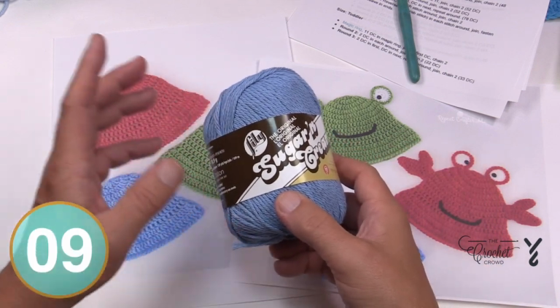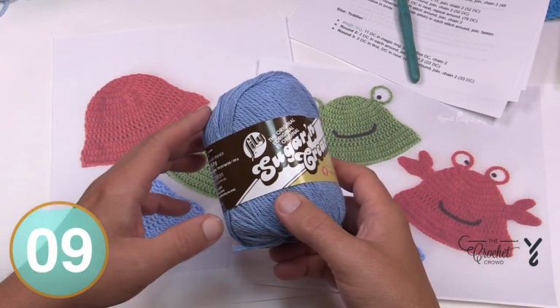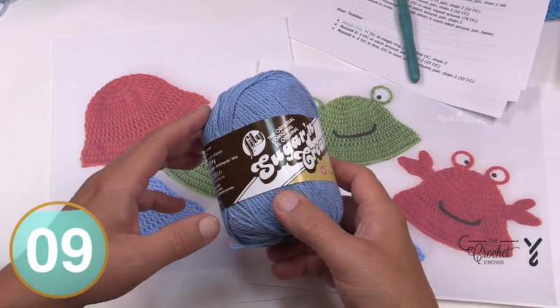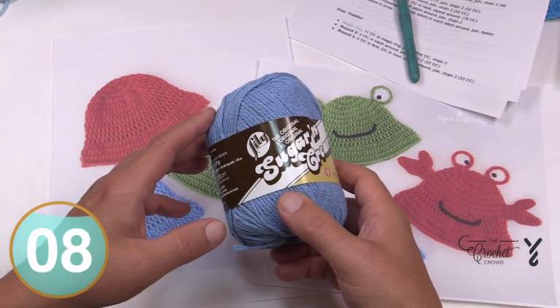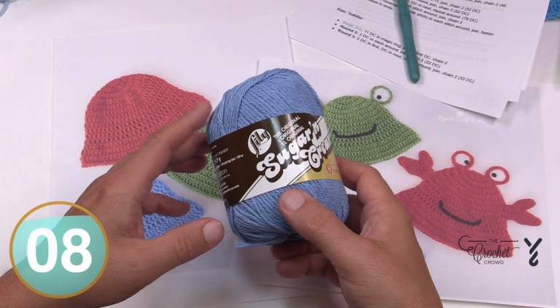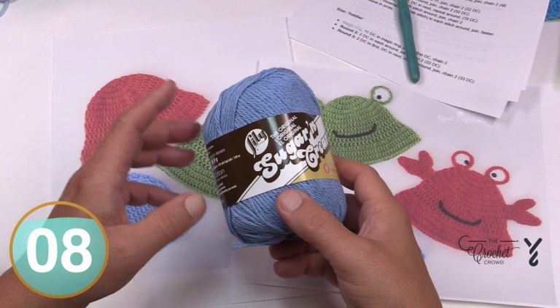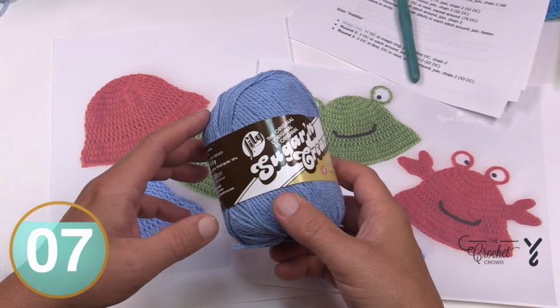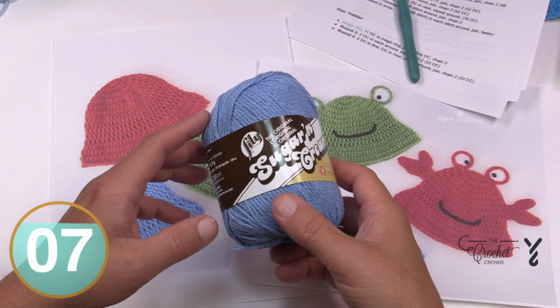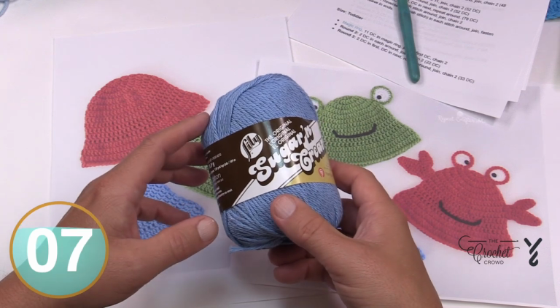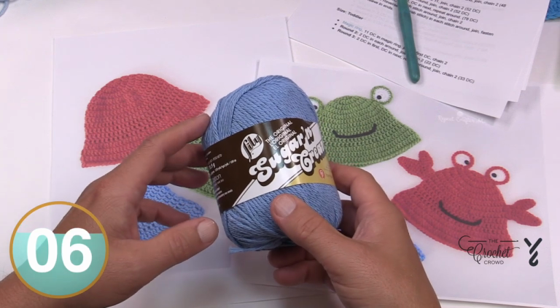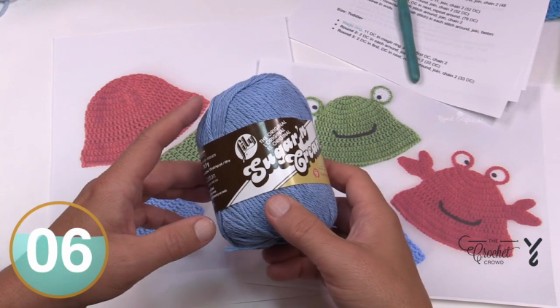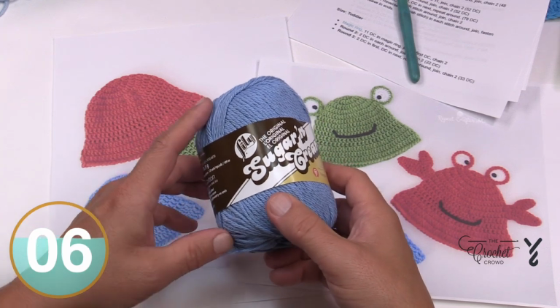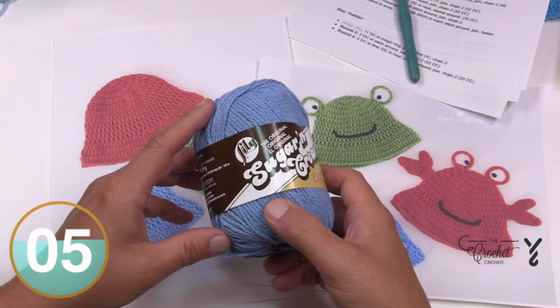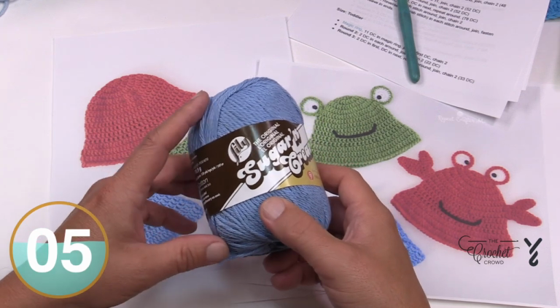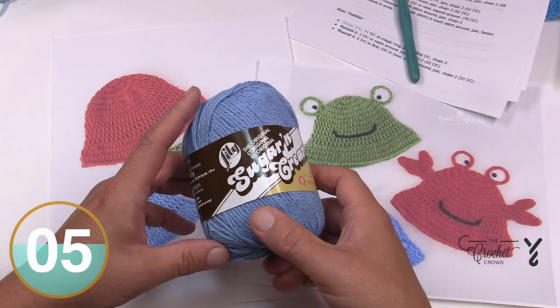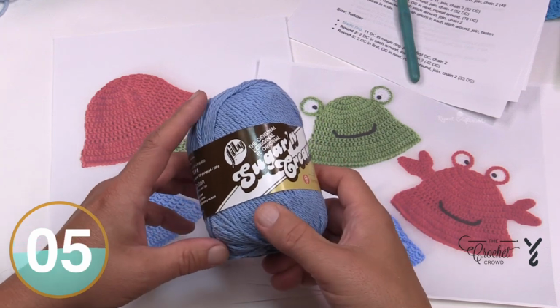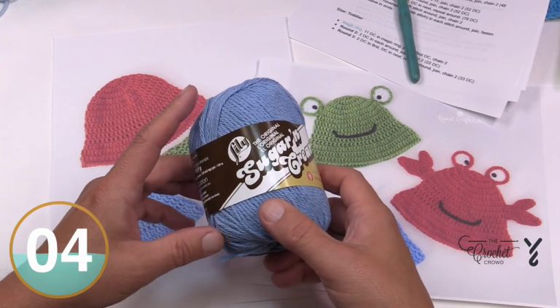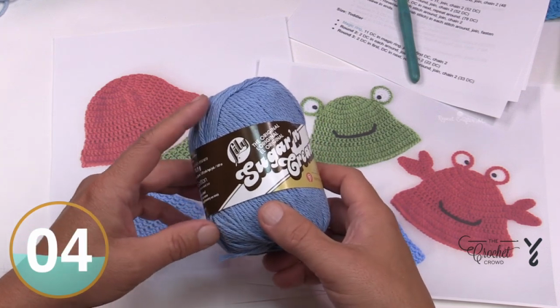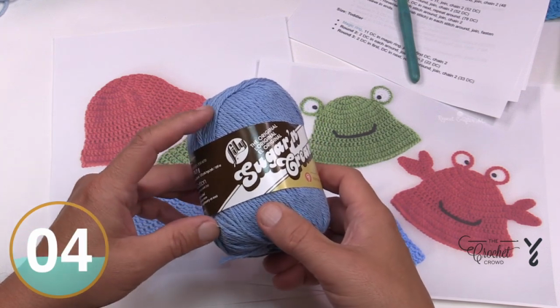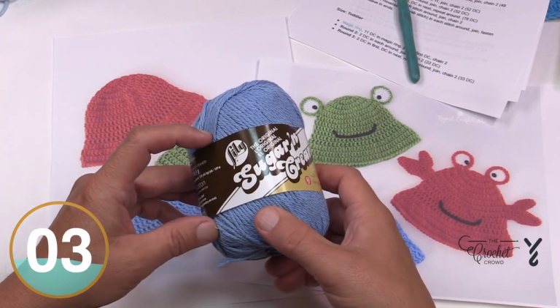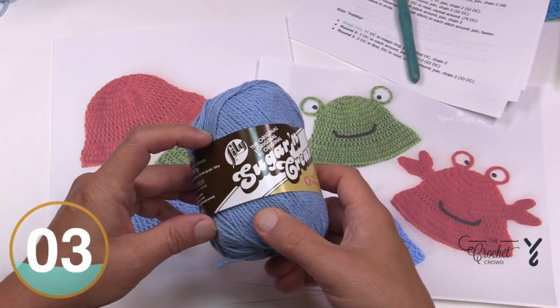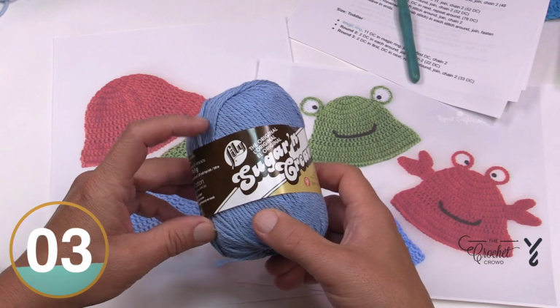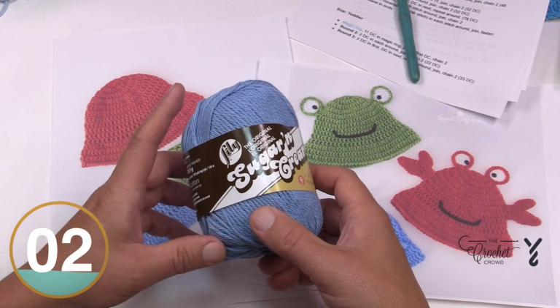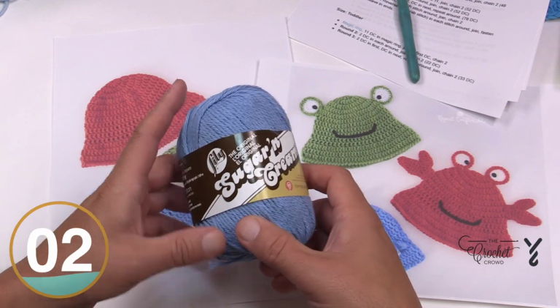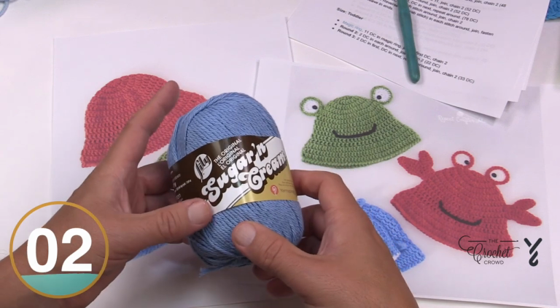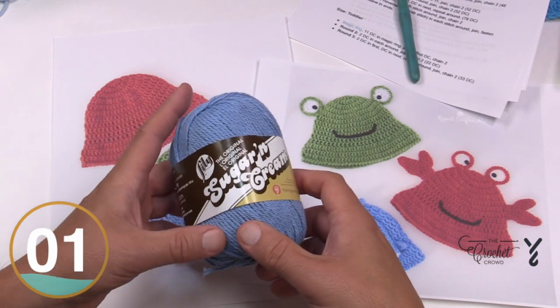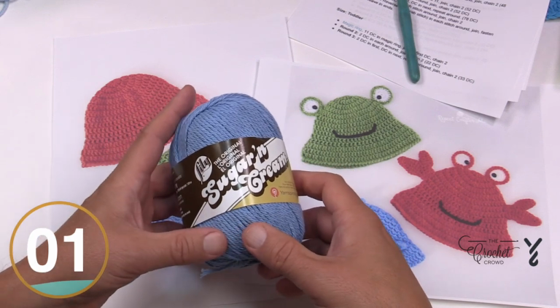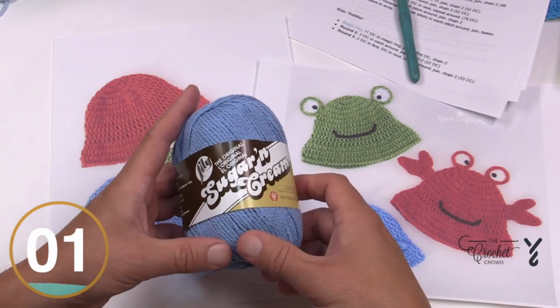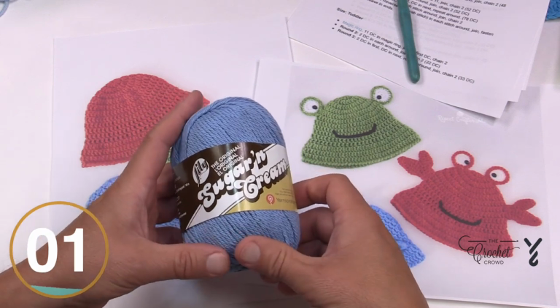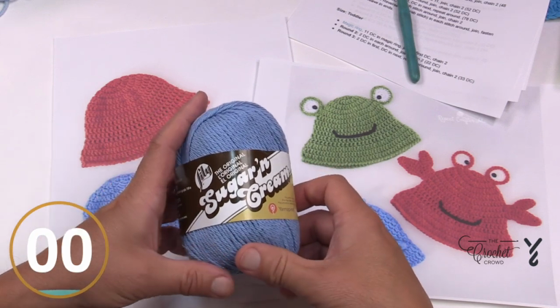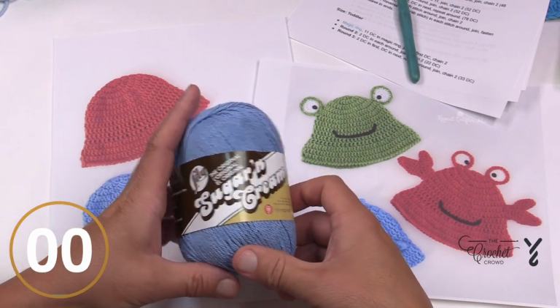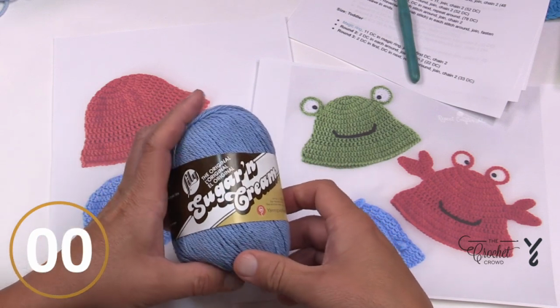If you're finding acrylic in the Super Saver too hot to wear, switch over to your Lily Sugar and Cream. You can do Burnout Handicrafter or maybe even Peaches and Cream. We're going to be using a 5mm, size H crochet hook today and let's begin the size promised in the video title.